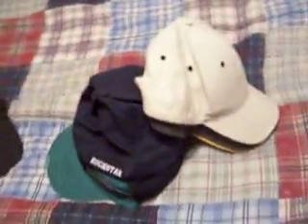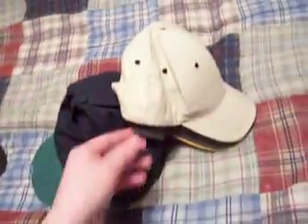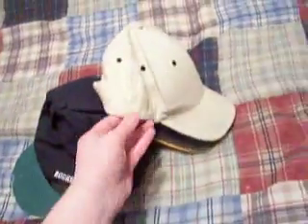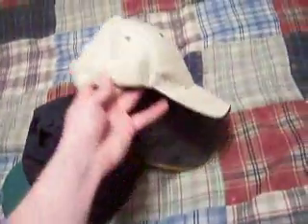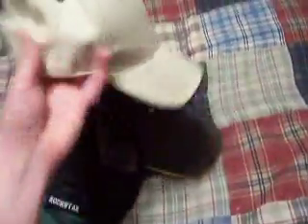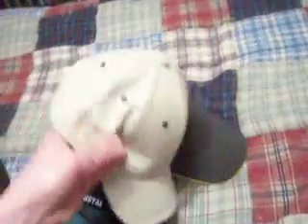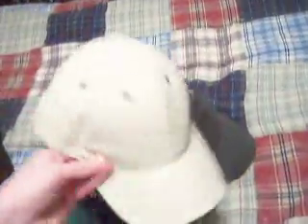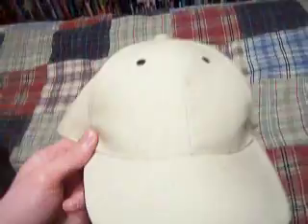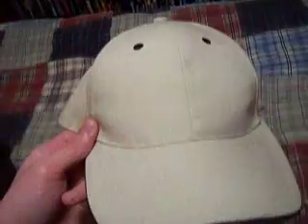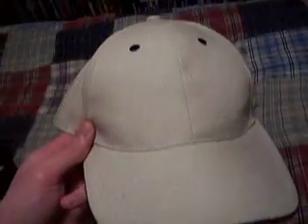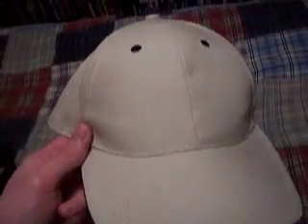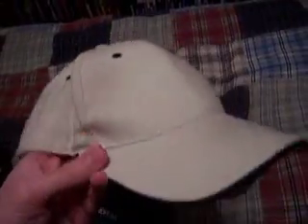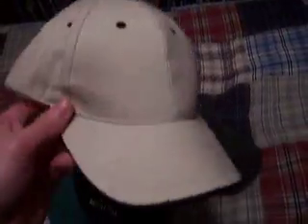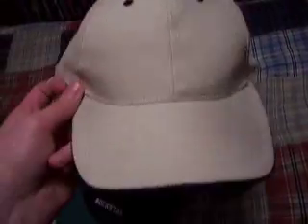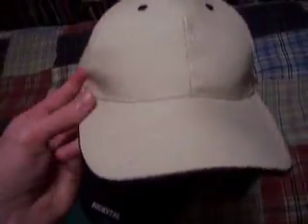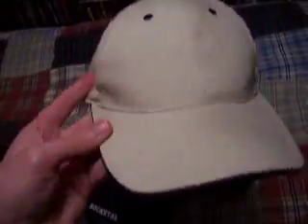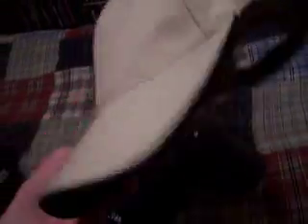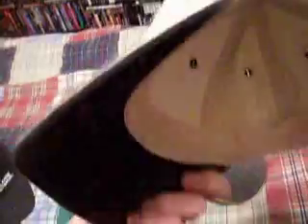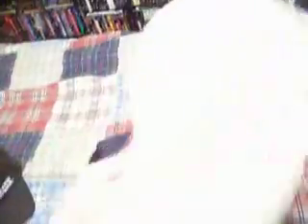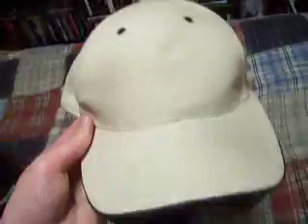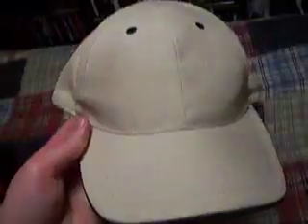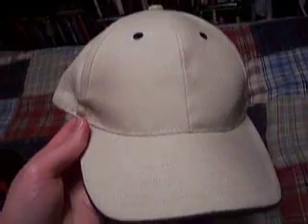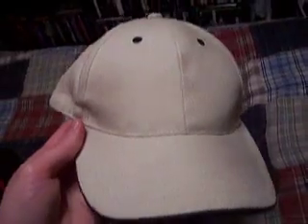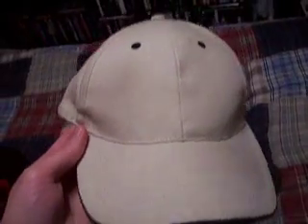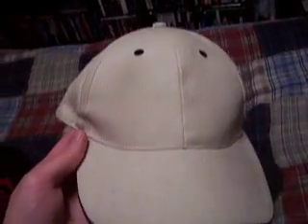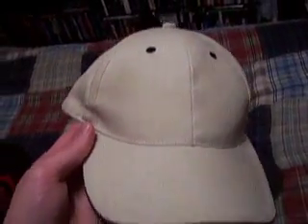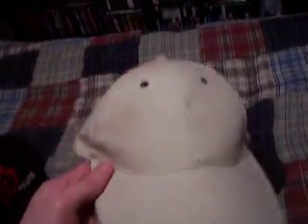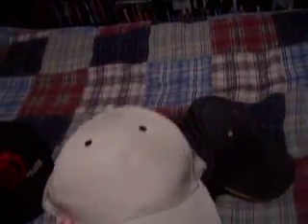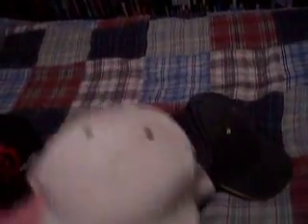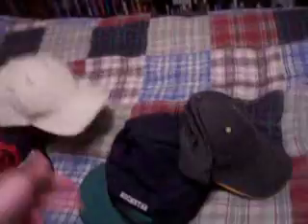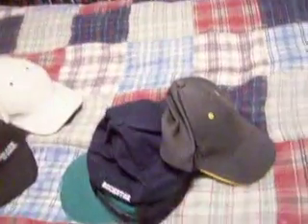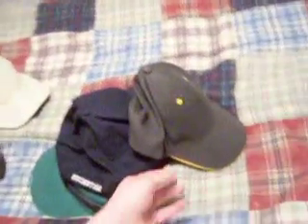Here's another hat — I don't know where I got it from, but it was $2, that's all I remember. It's pretty ugly, very plain looking. I think I've only worn it maybe one time in one of my videos. Not one of my favorite hats at all.